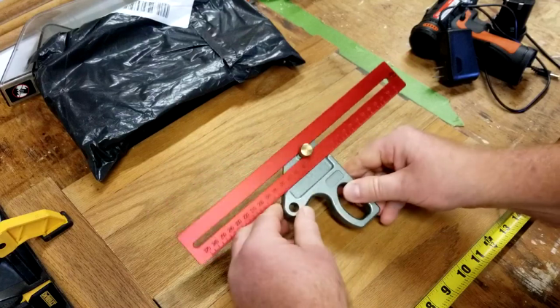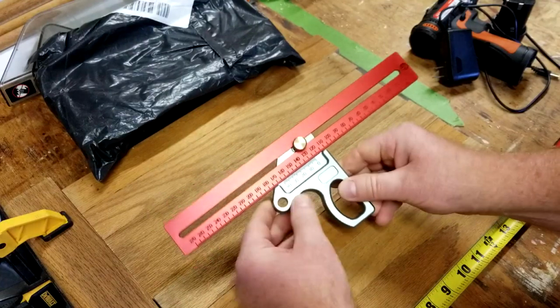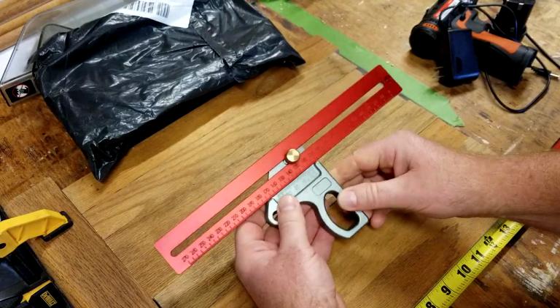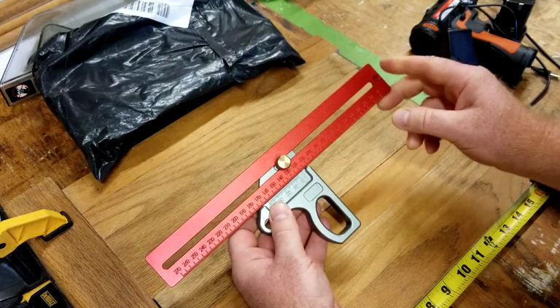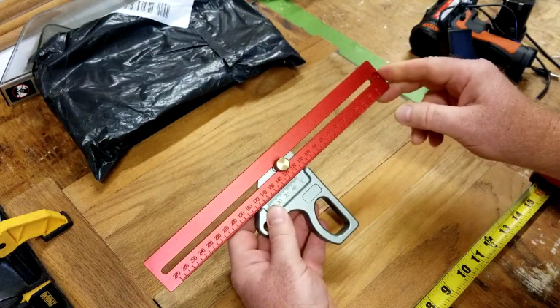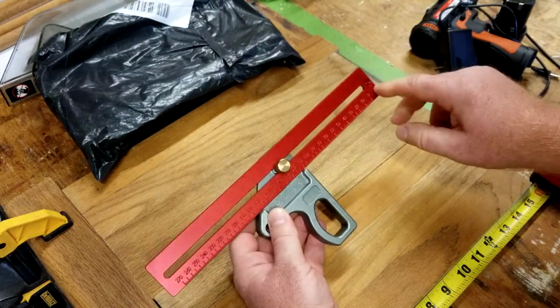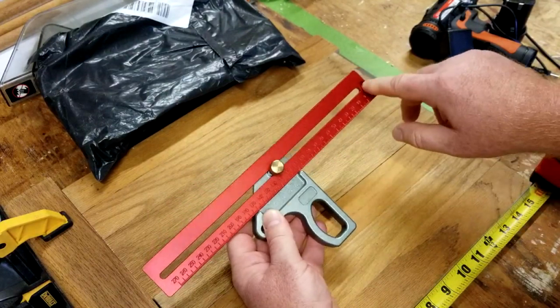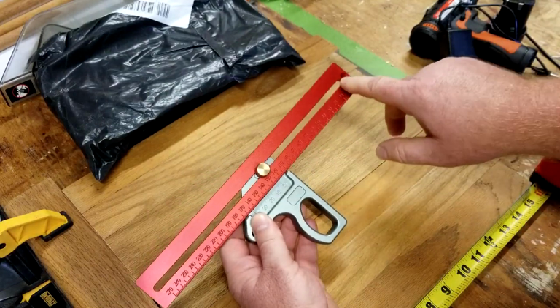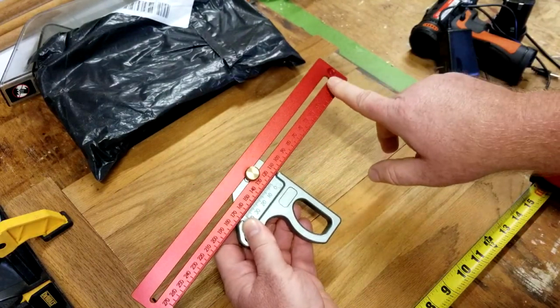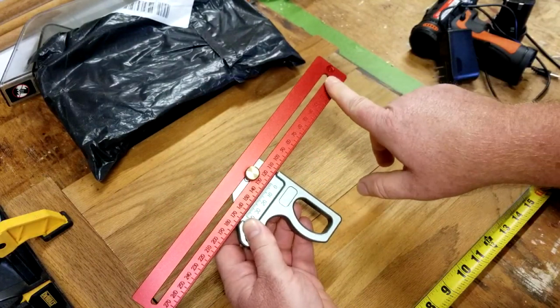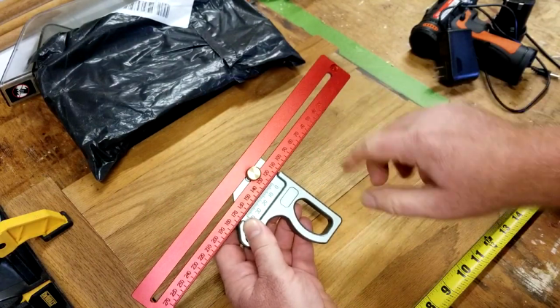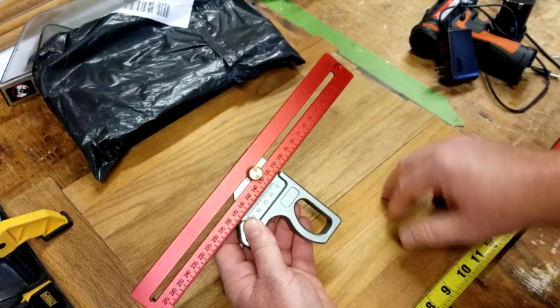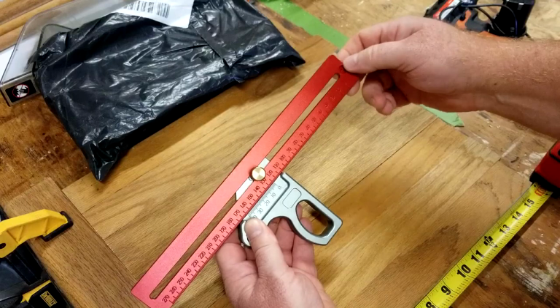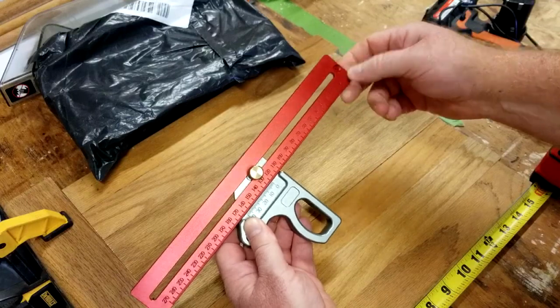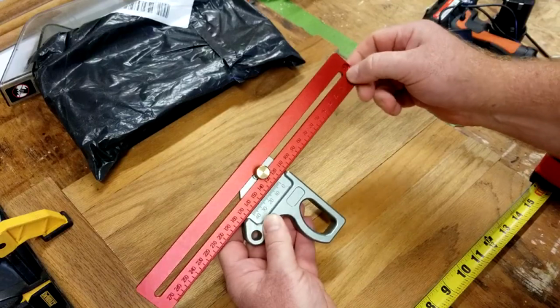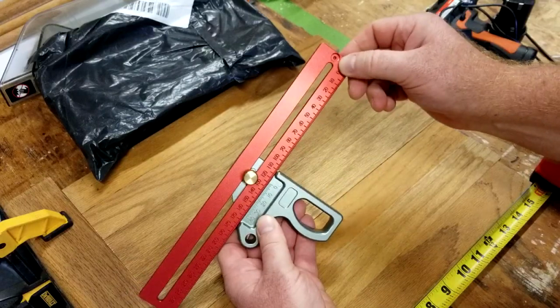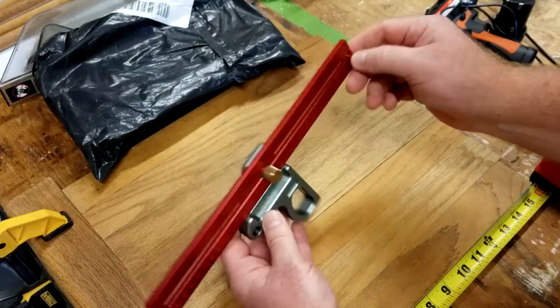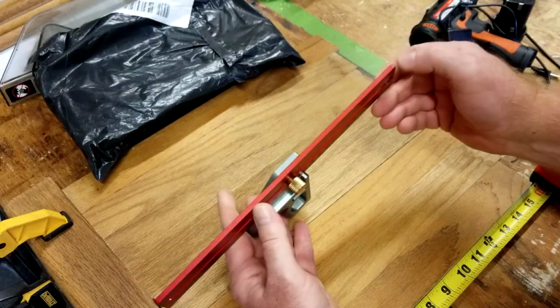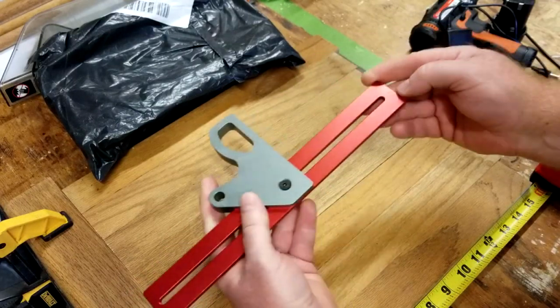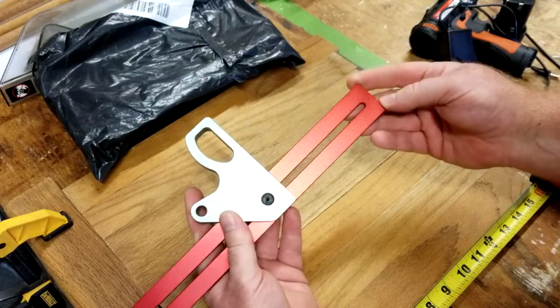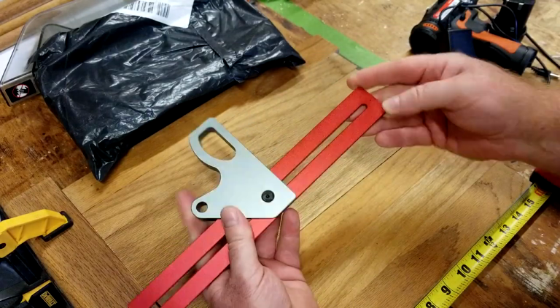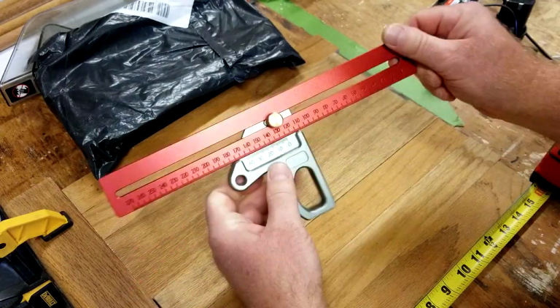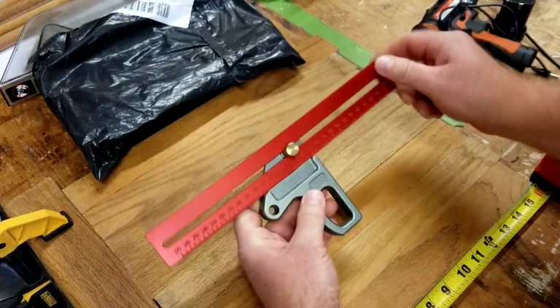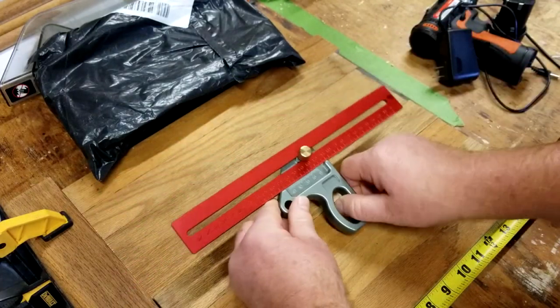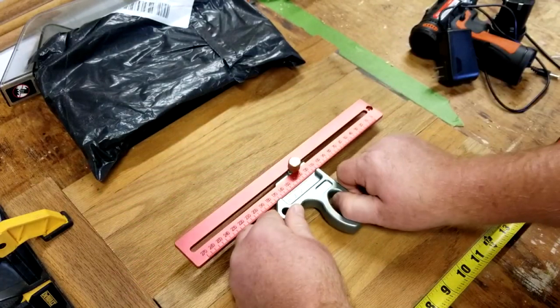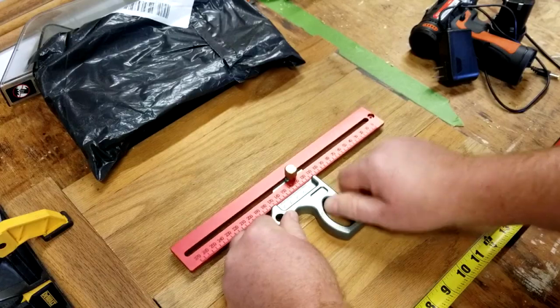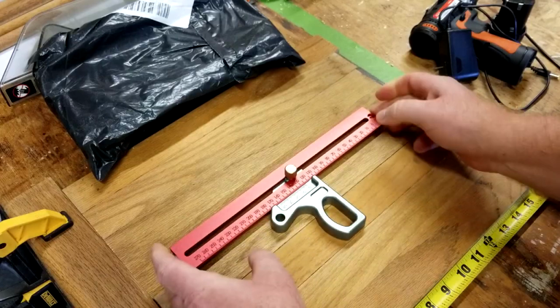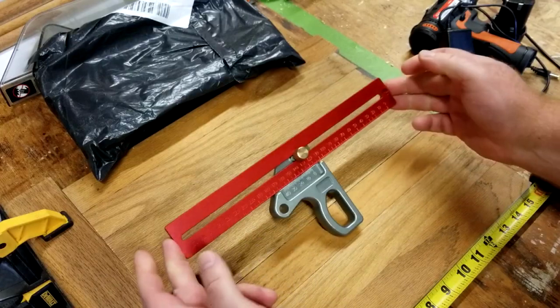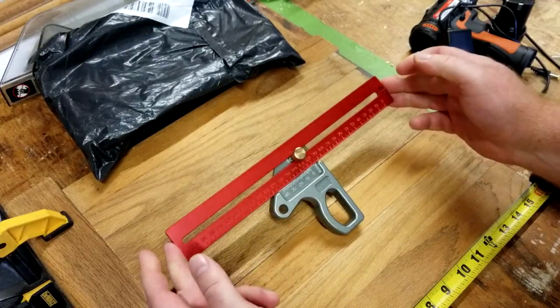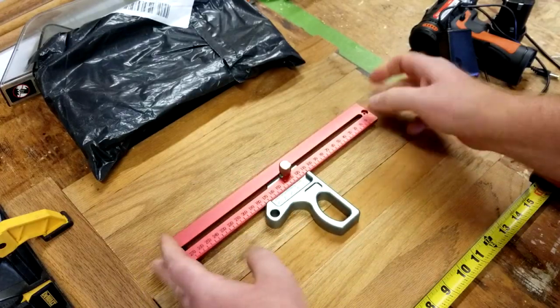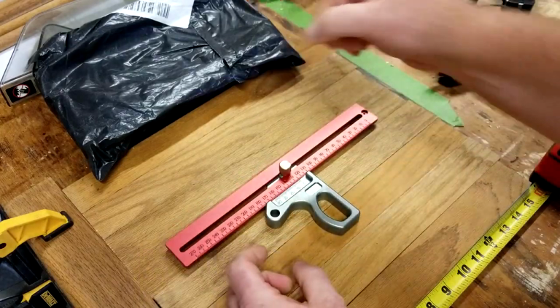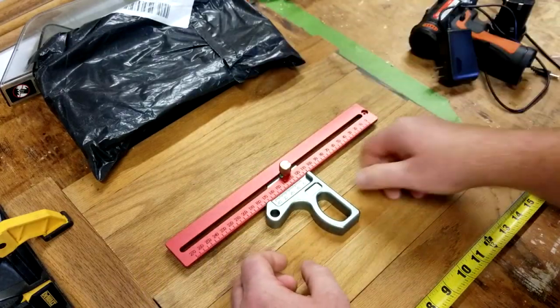This one's also pretty nice because it's got the little pivot point here in the back where I believe a very fine pencil will fit. But the main focus of this video wasn't so much this tool — it's what's in that bag.